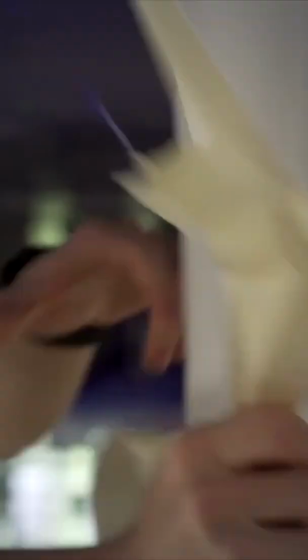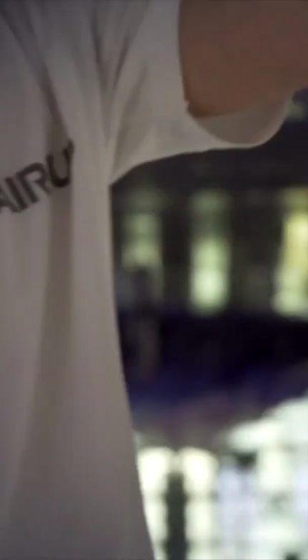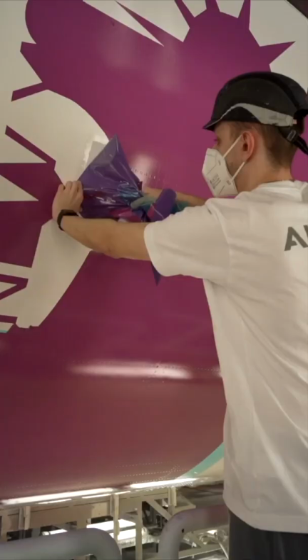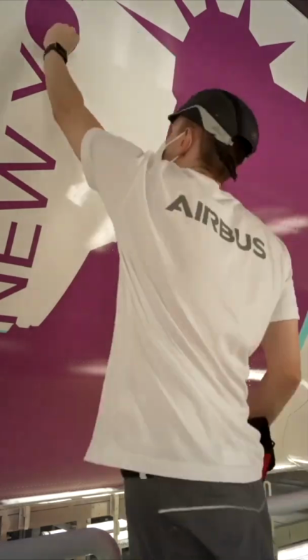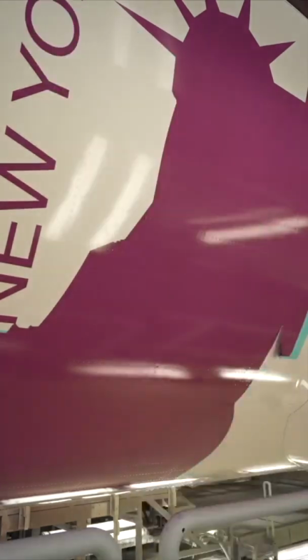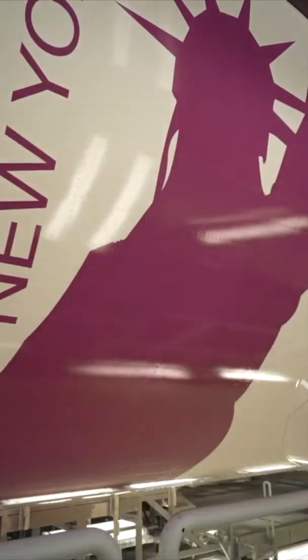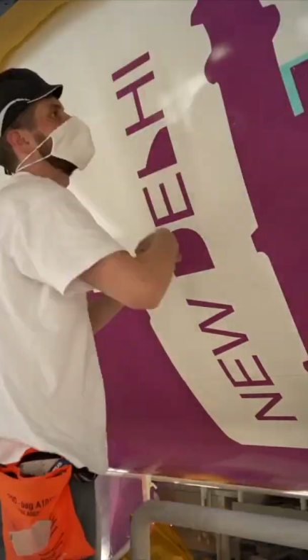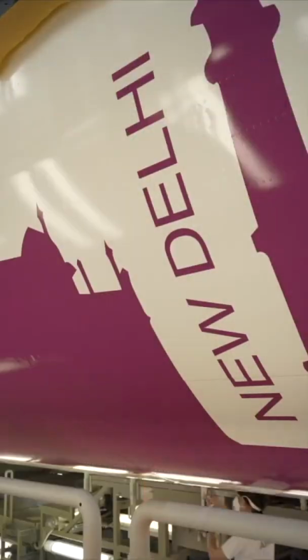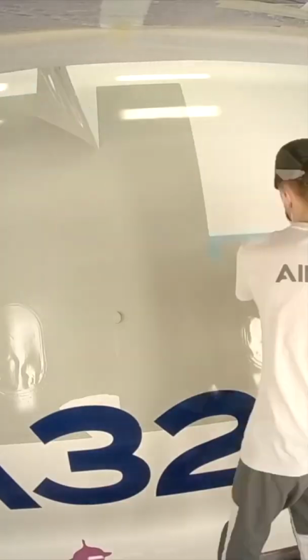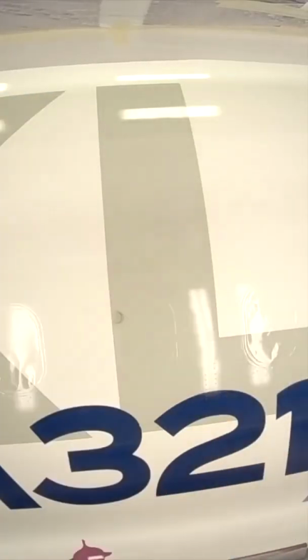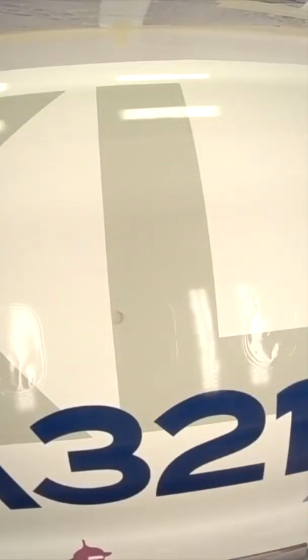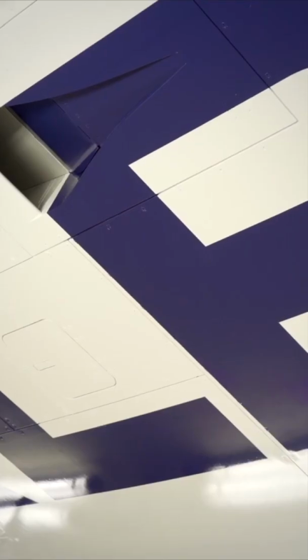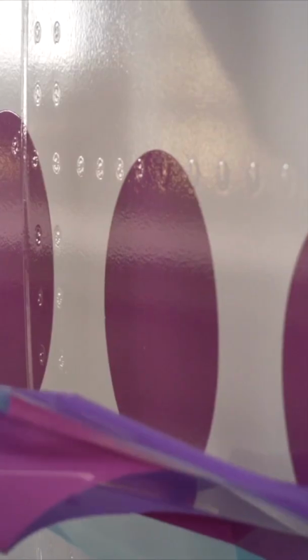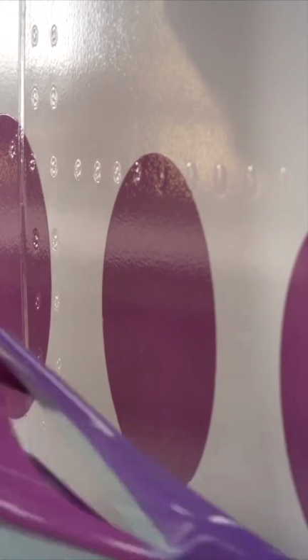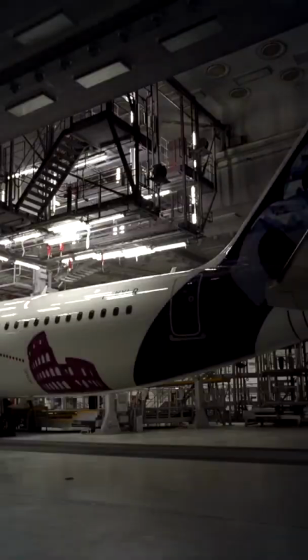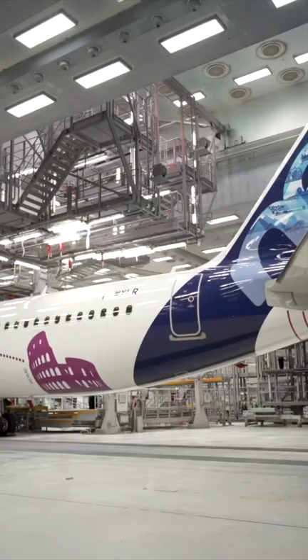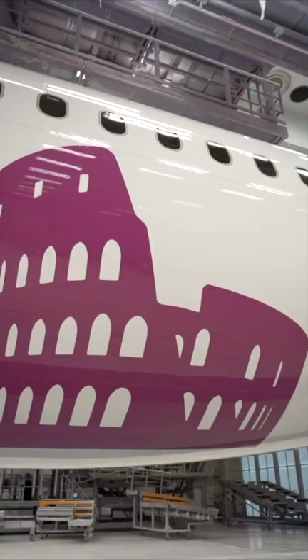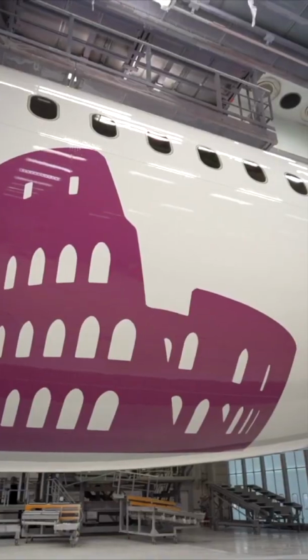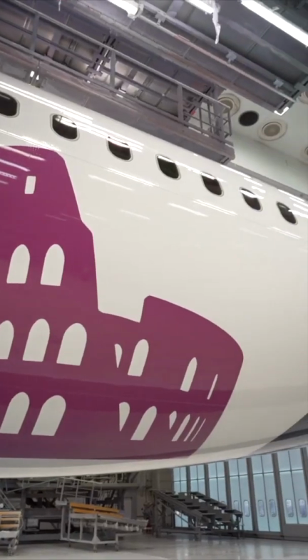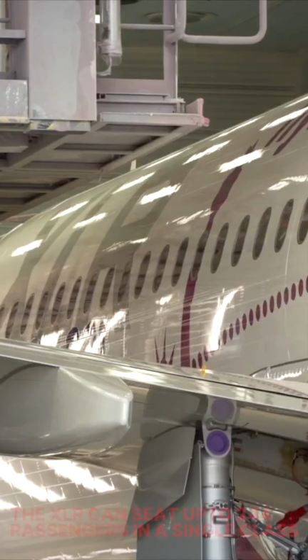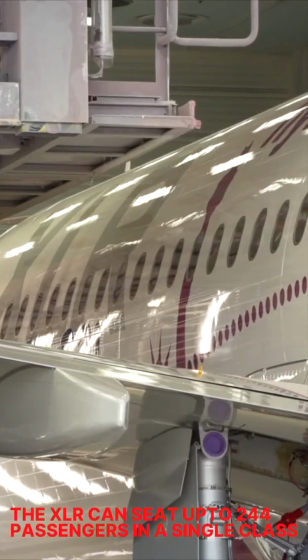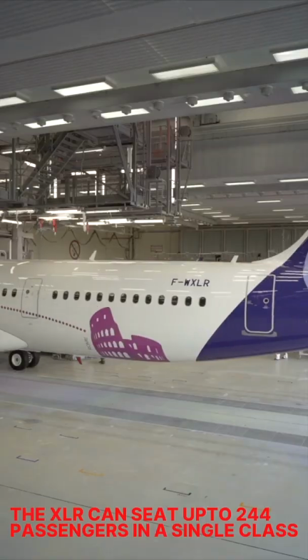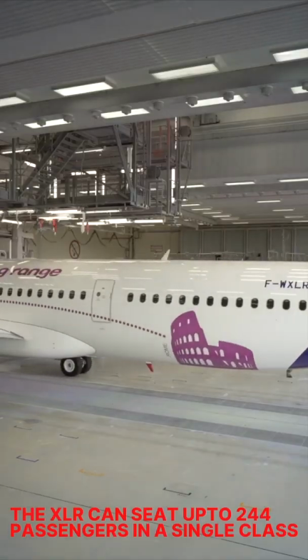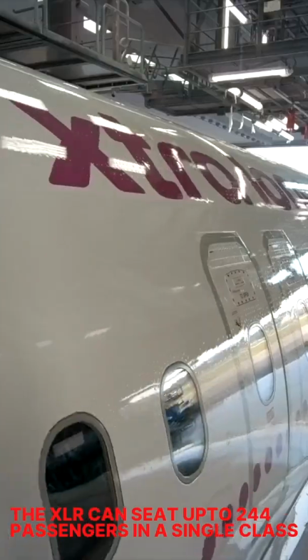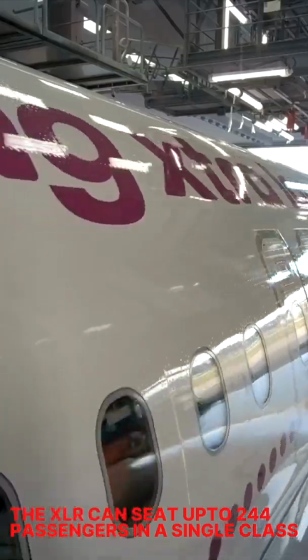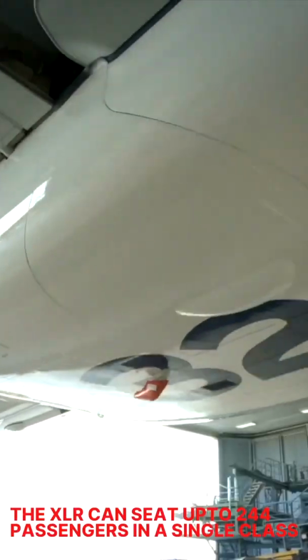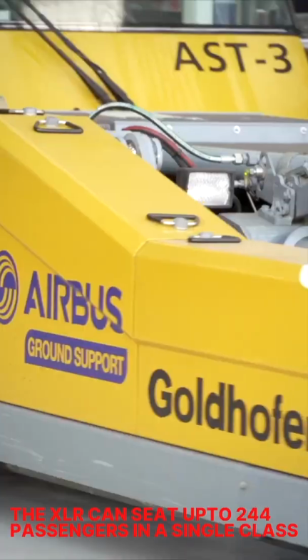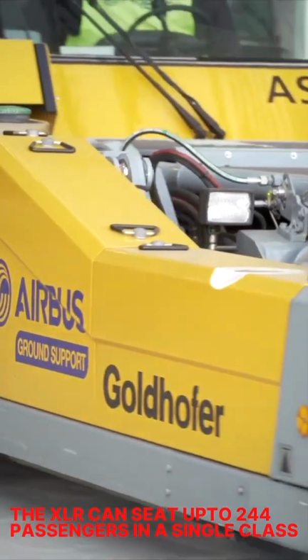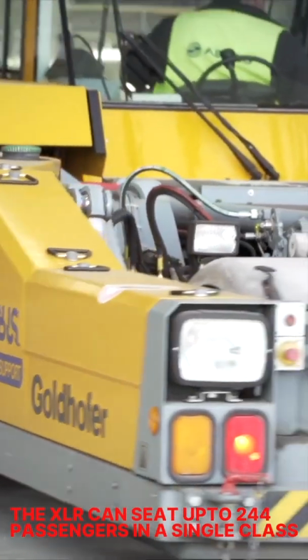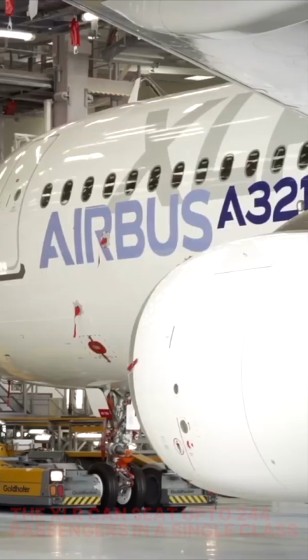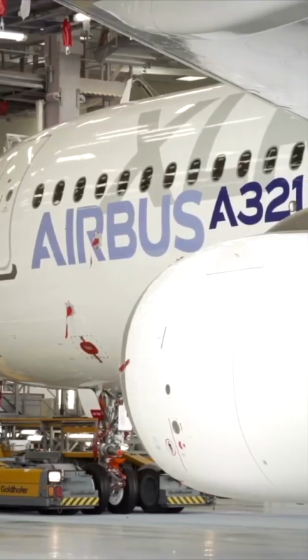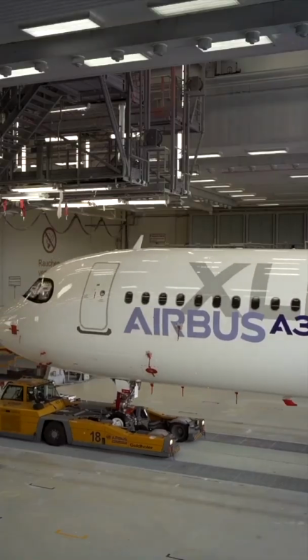This will then be followed by taxi tests, a test for the rejected takeoff, and finally the XLR will embark on its first flight test, which Airbus says will happen this year.